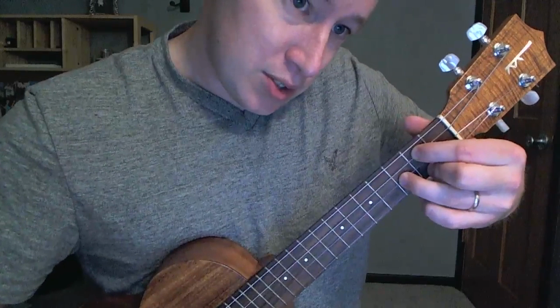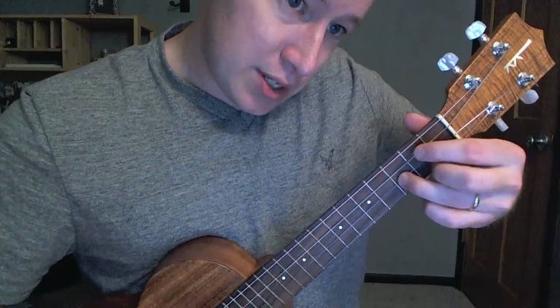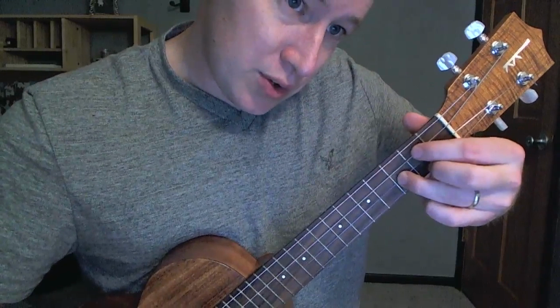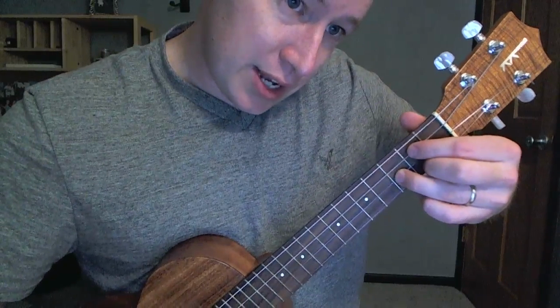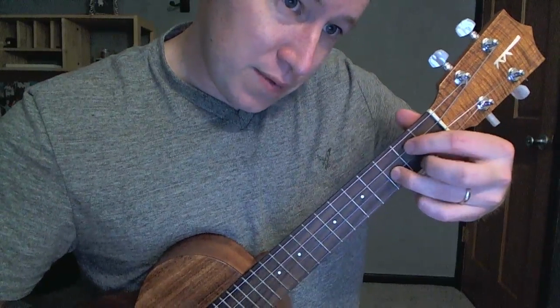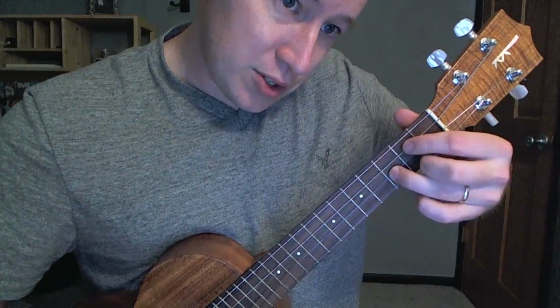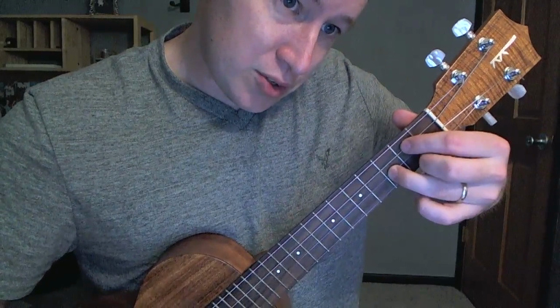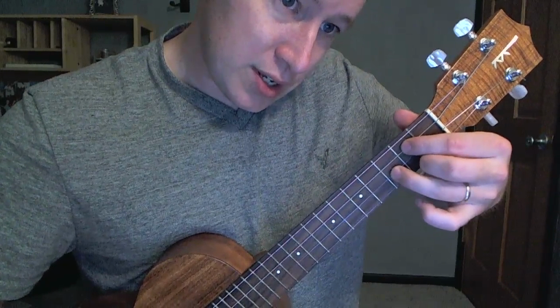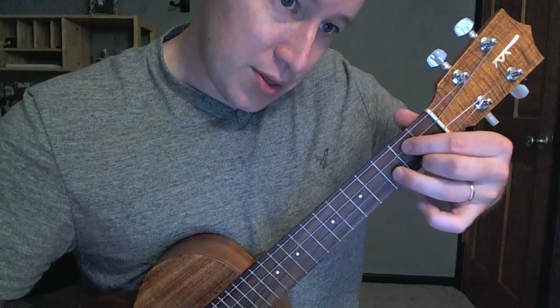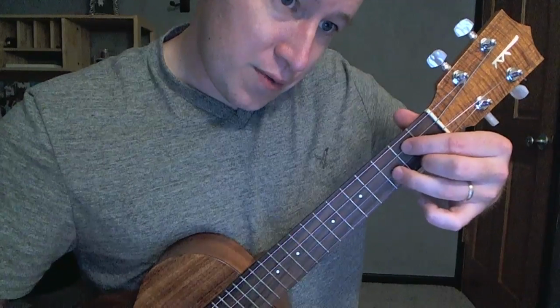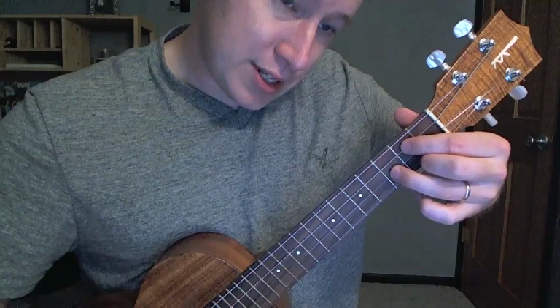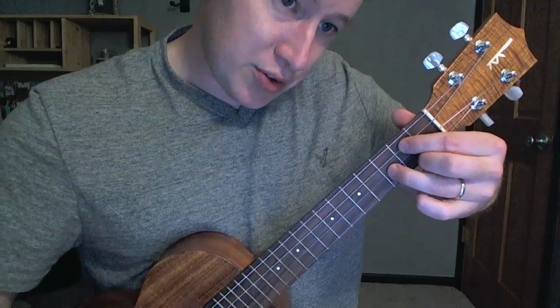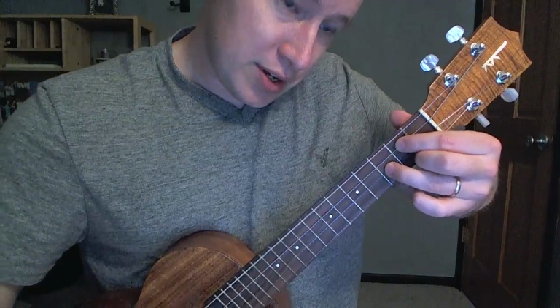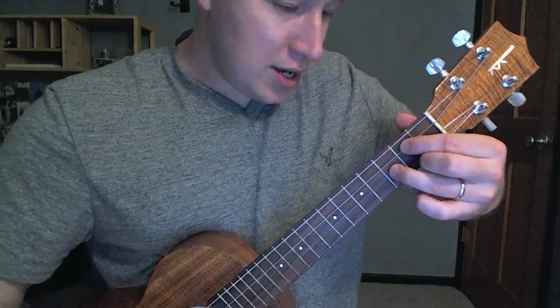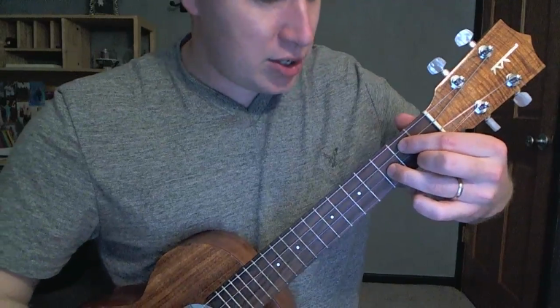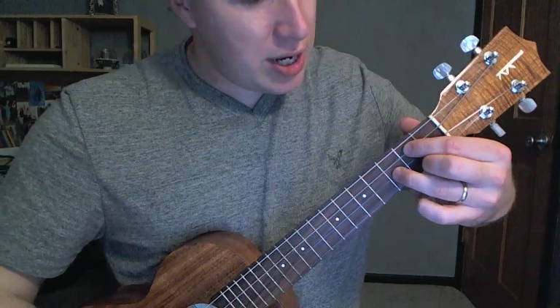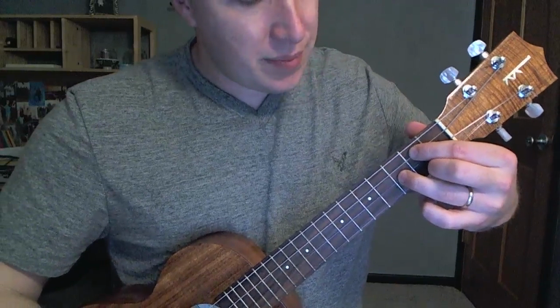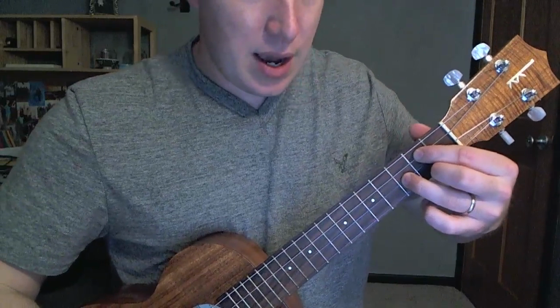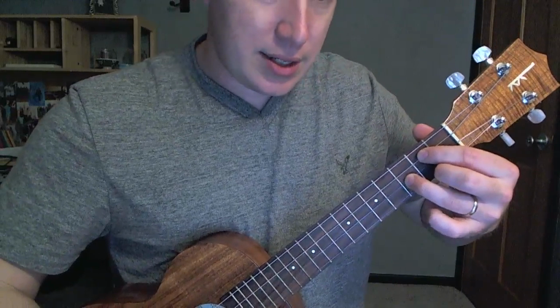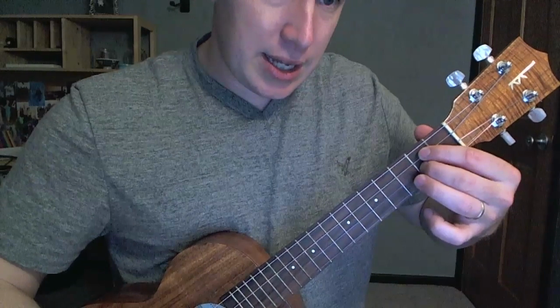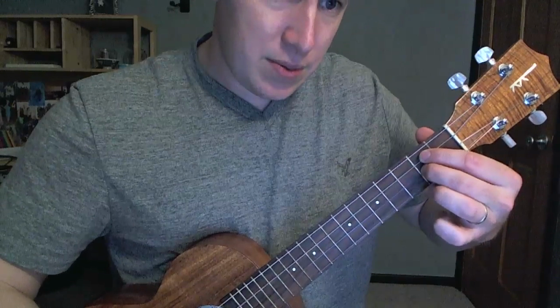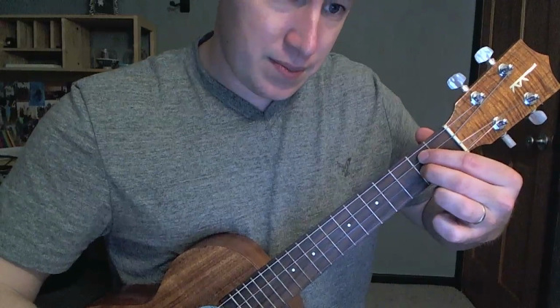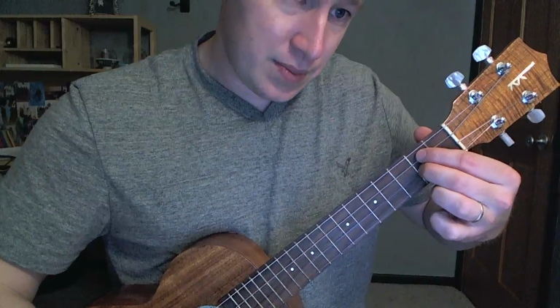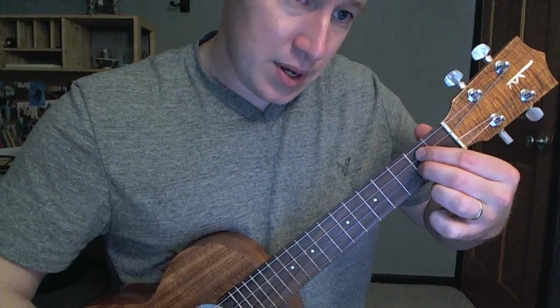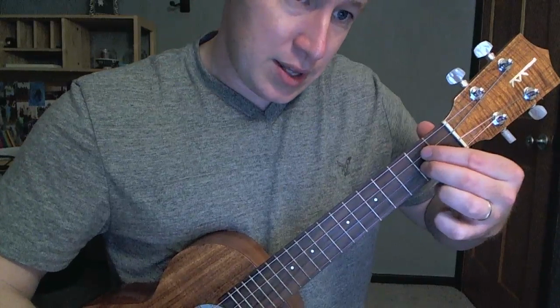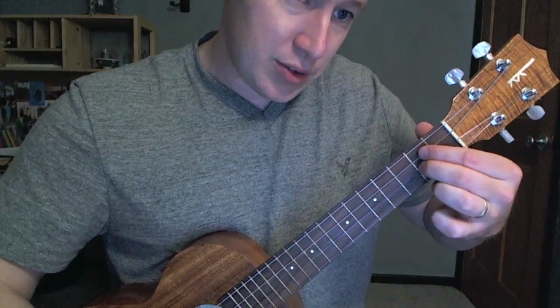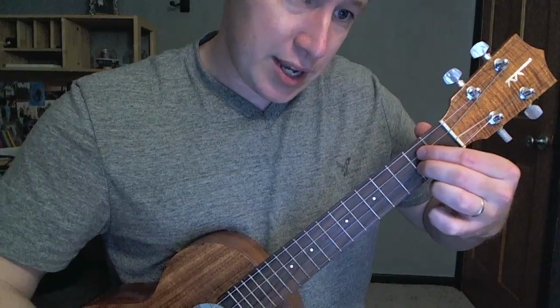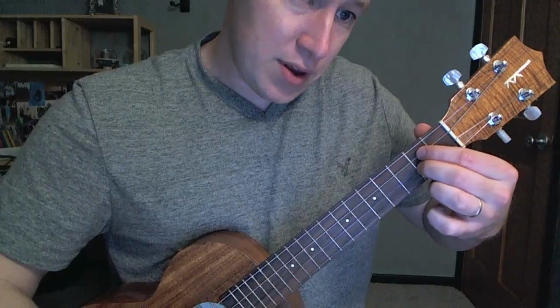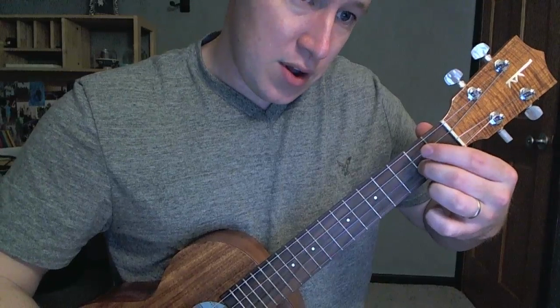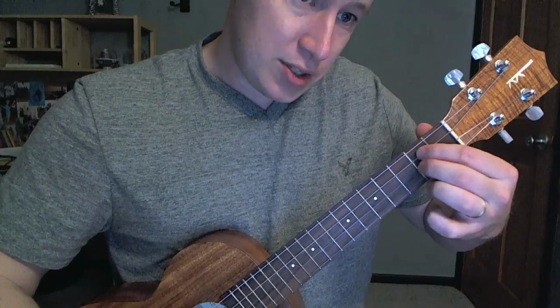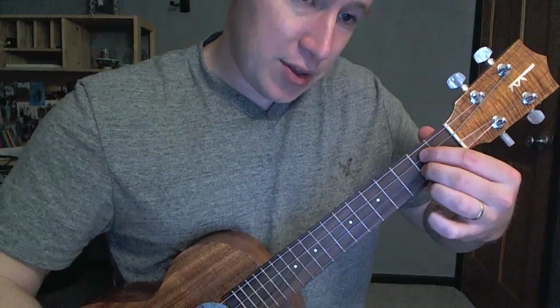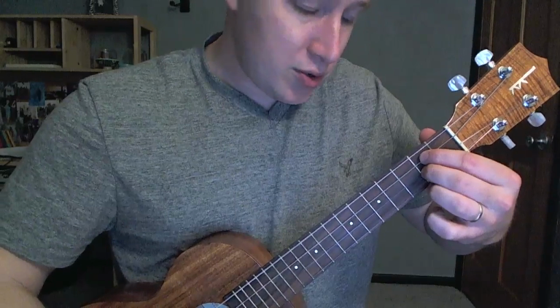So these guys are on the second fret, first and third string. Third fret, second string. That's our G. D, like so. These guys are on the second fret, second and third string.